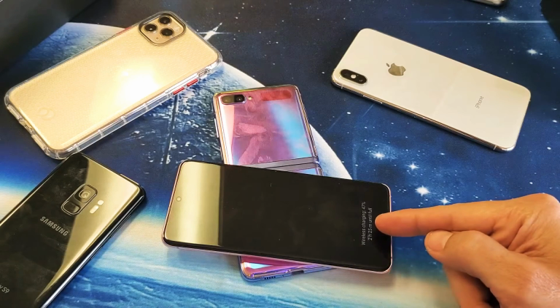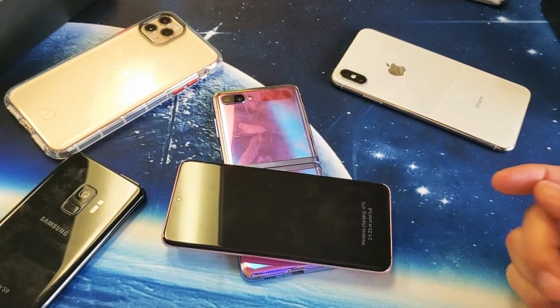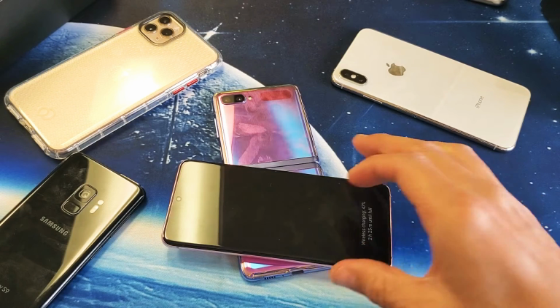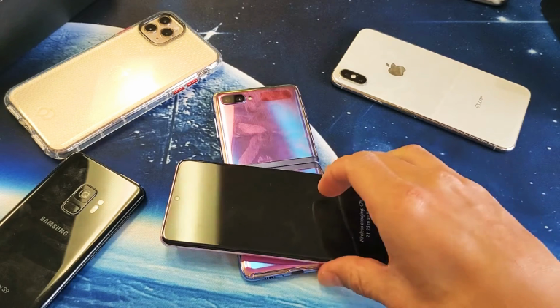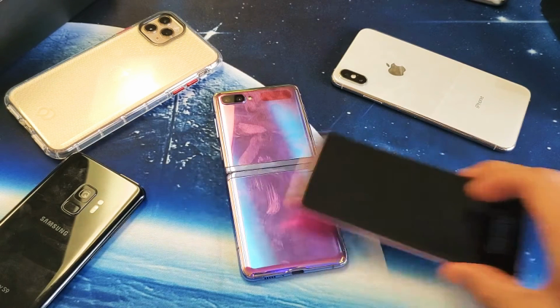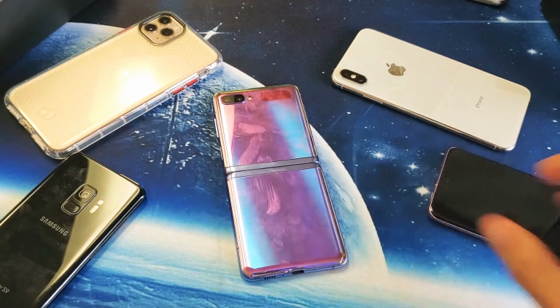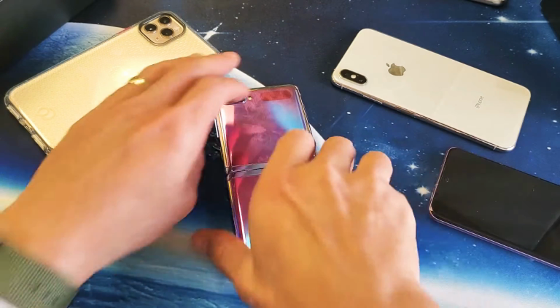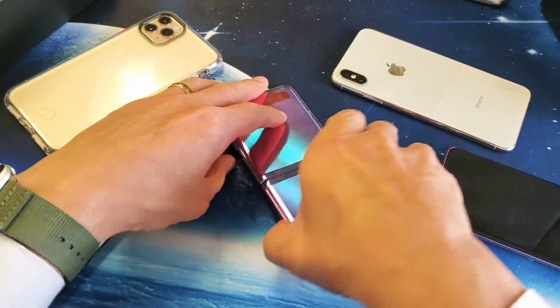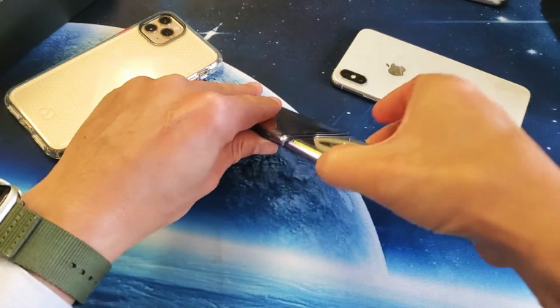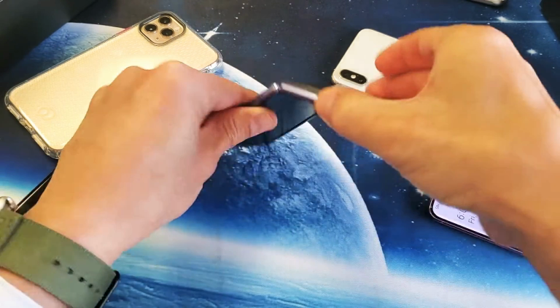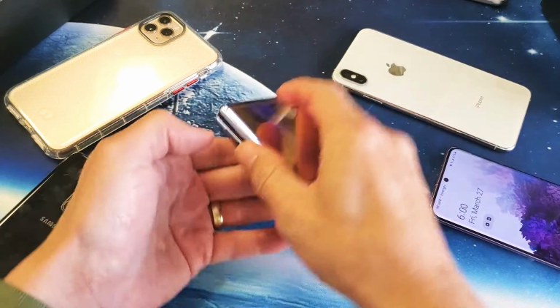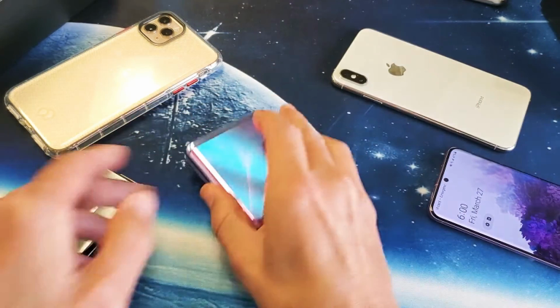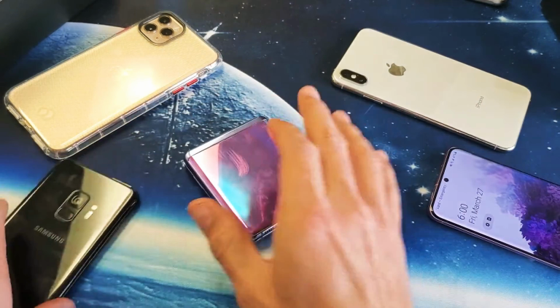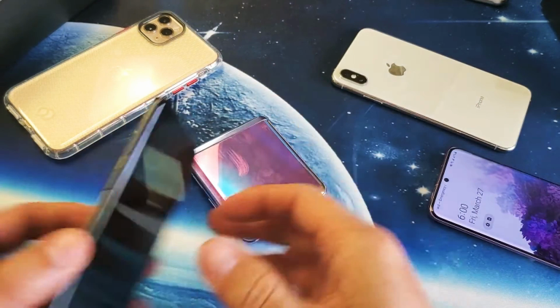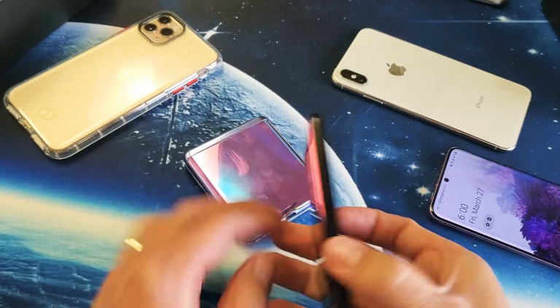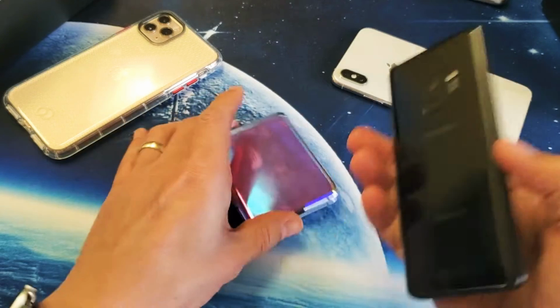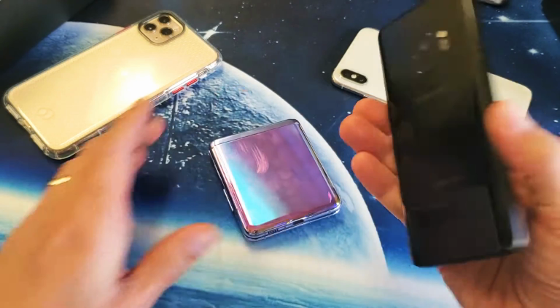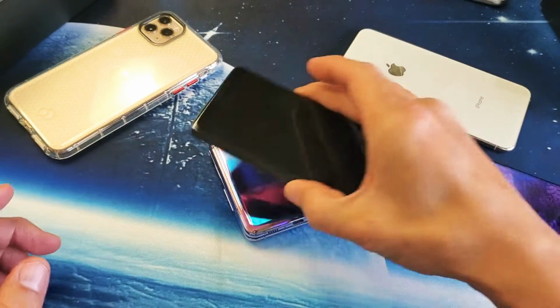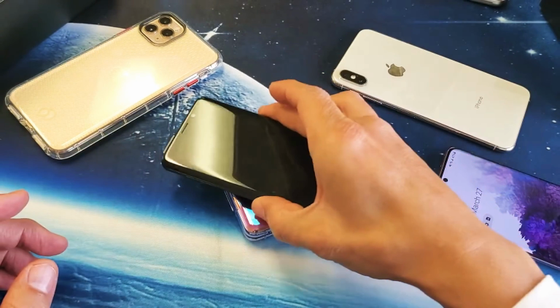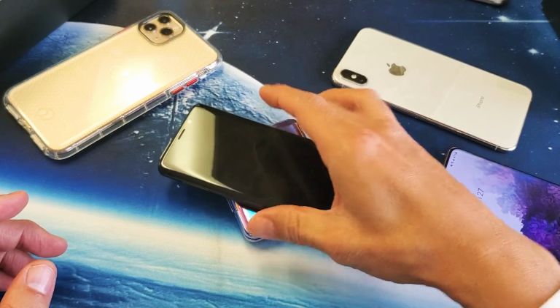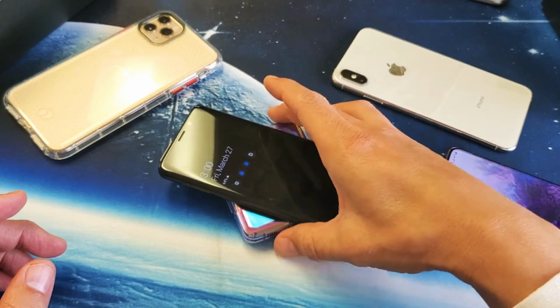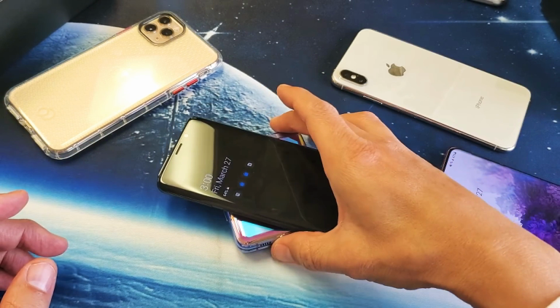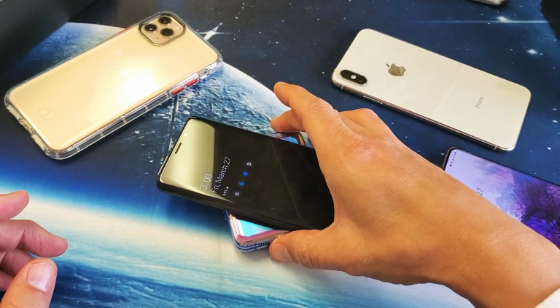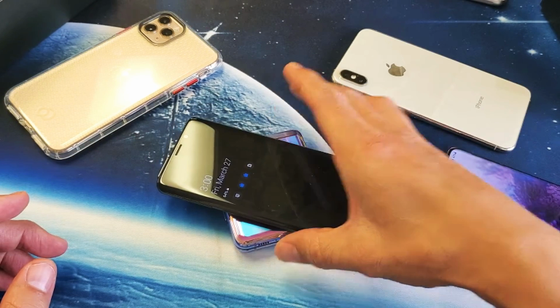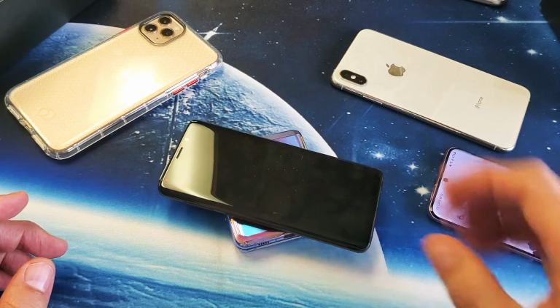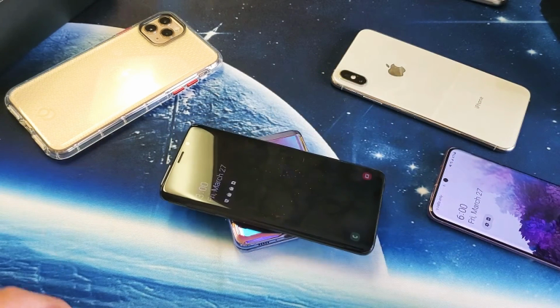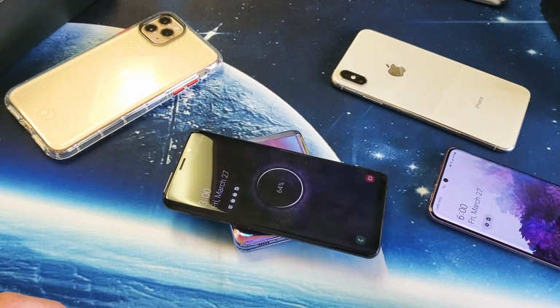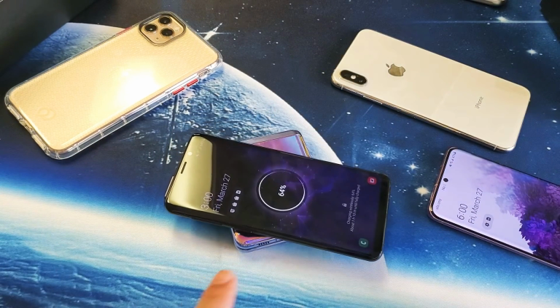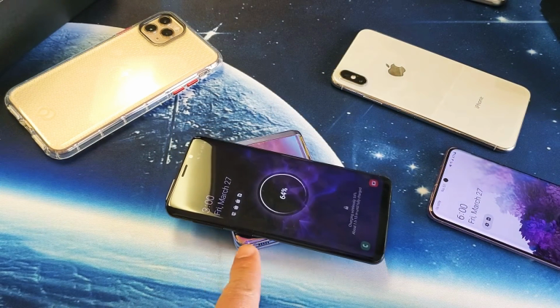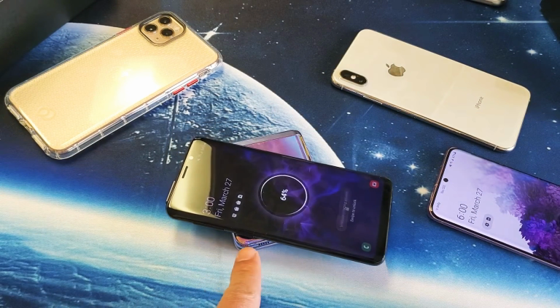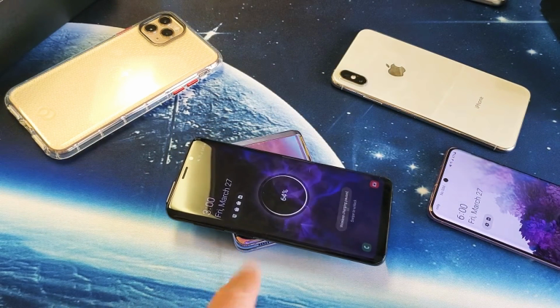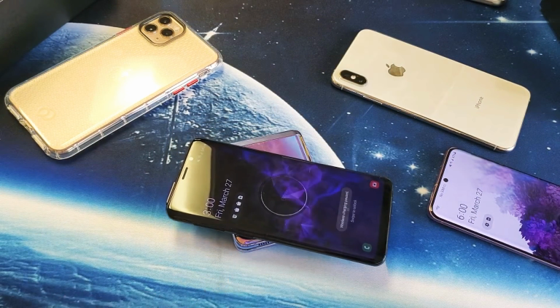No problem, it's charging. We can also close it like that and let's charge another phone. This is a Samsung Galaxy S9 here. Let's pop that on here — a little bit slippery though as you can see.